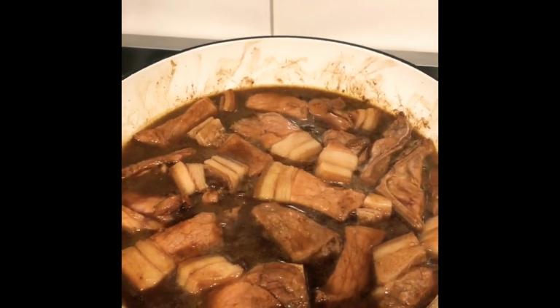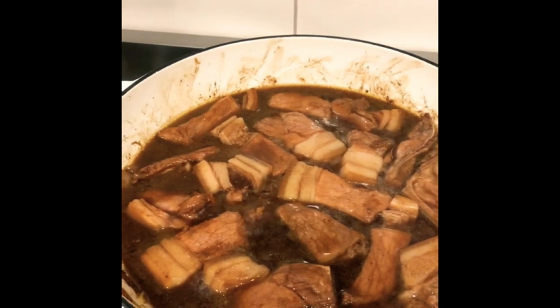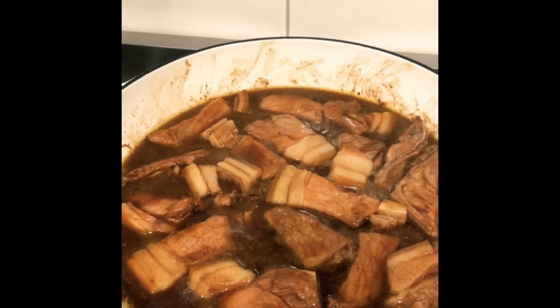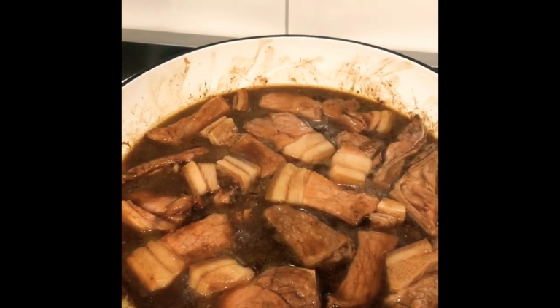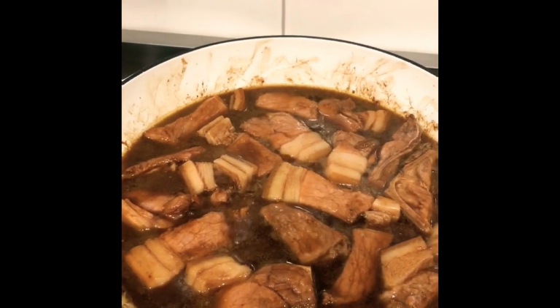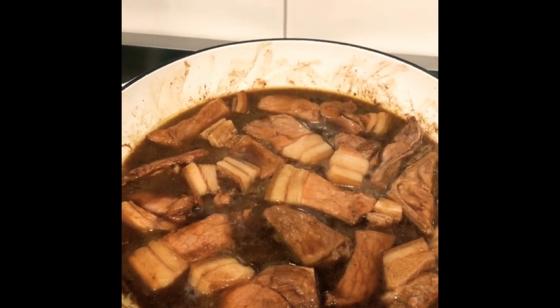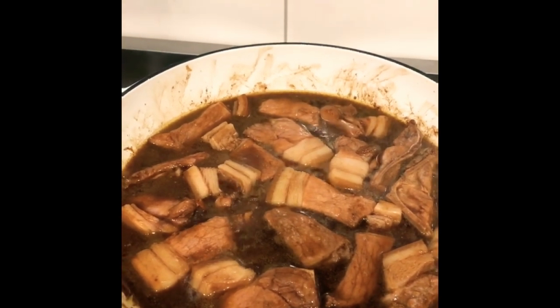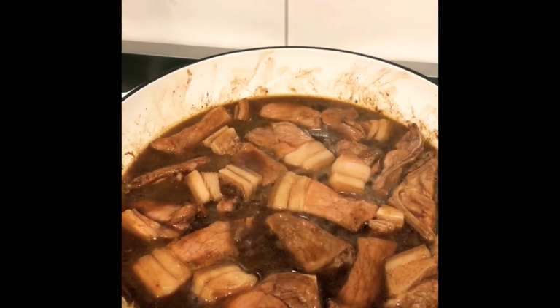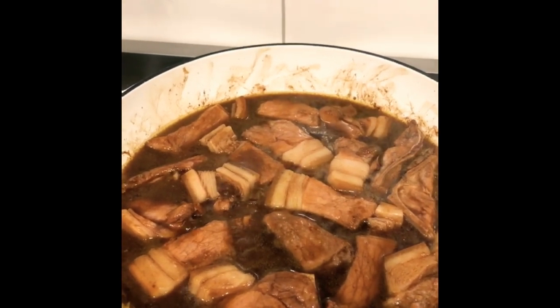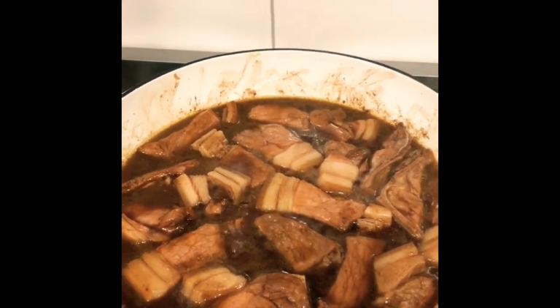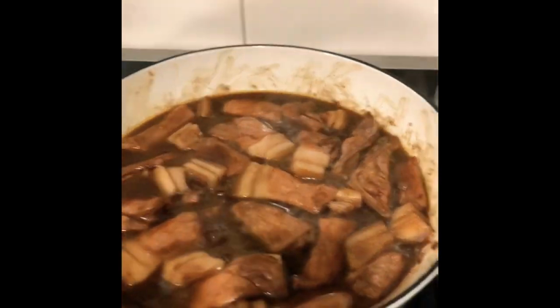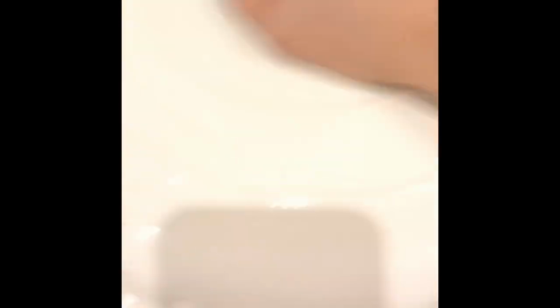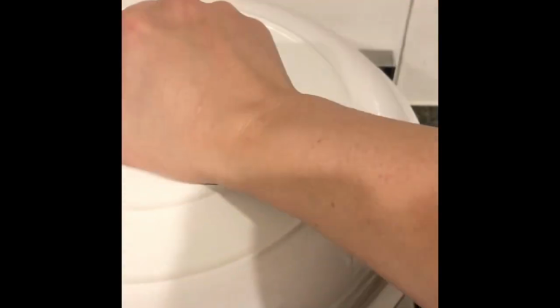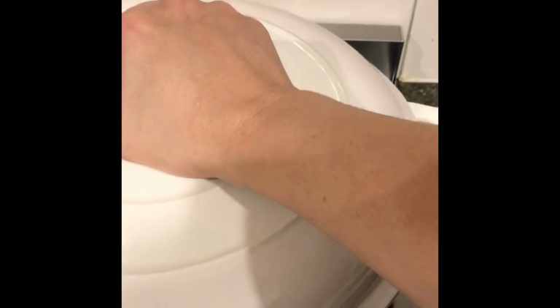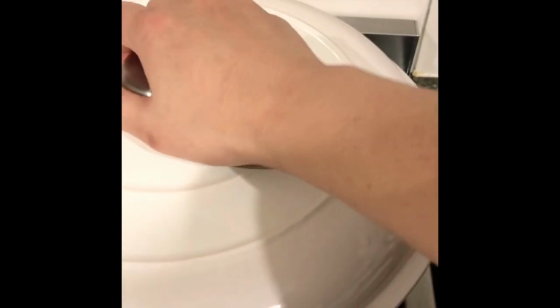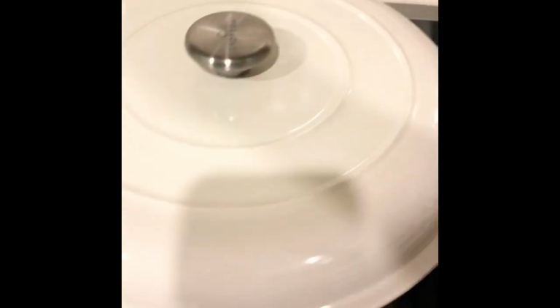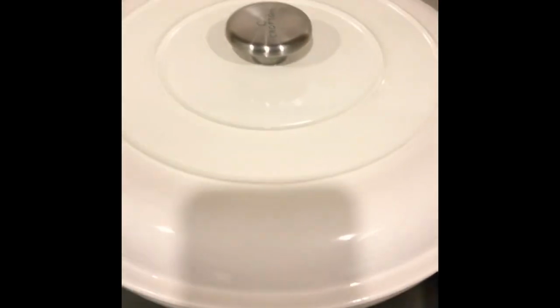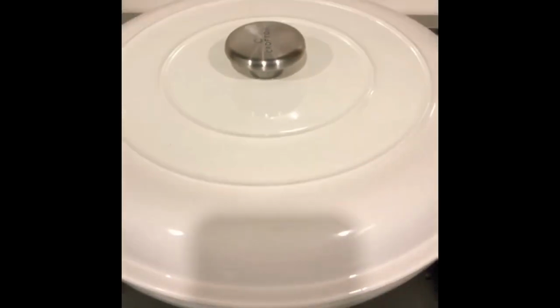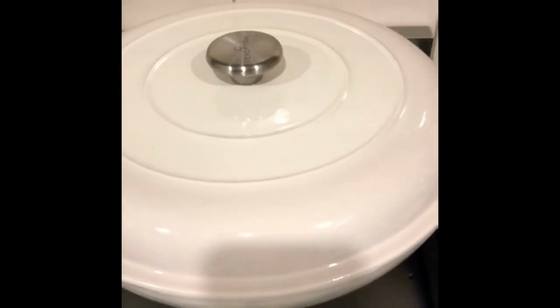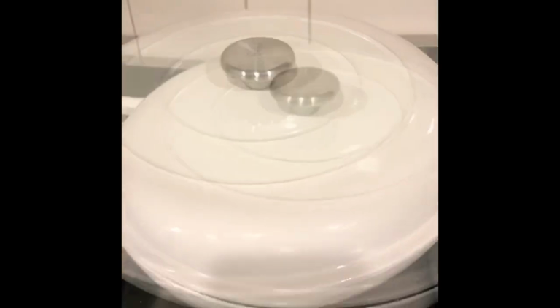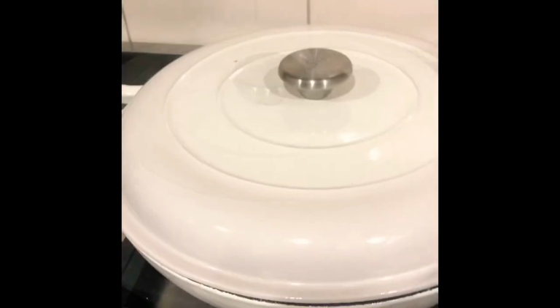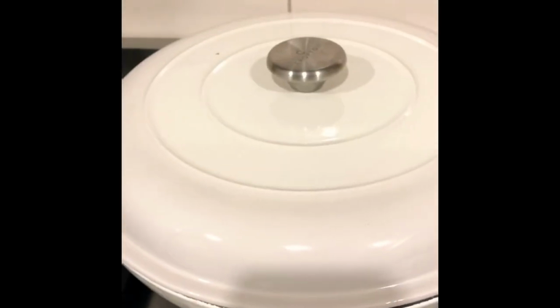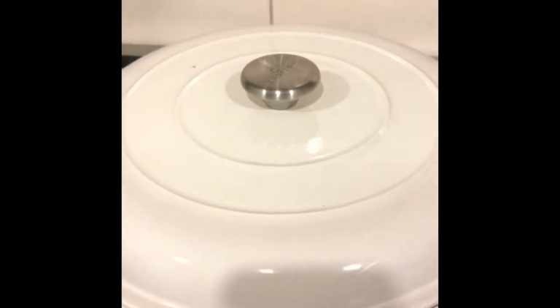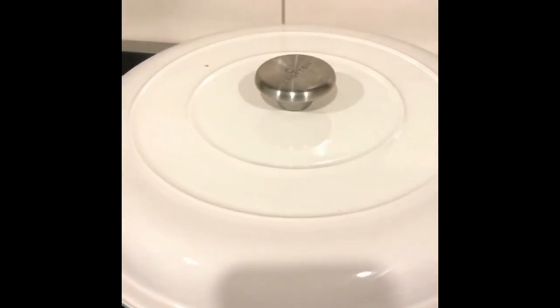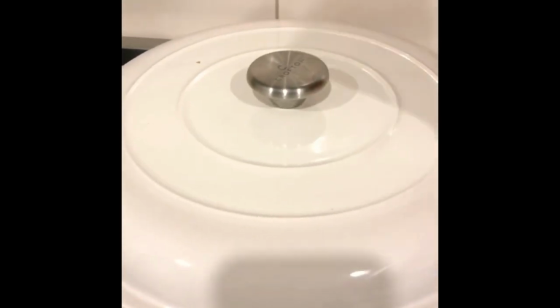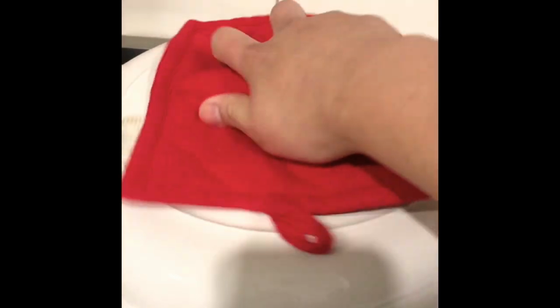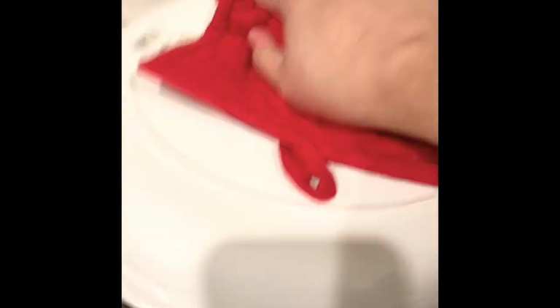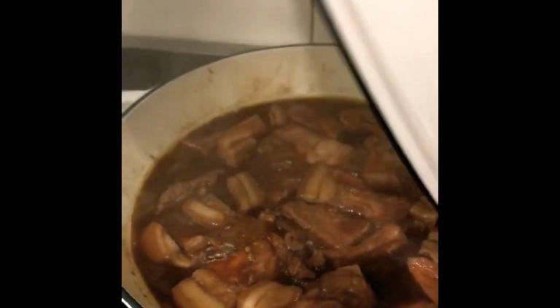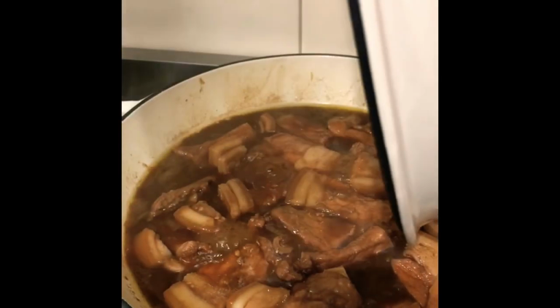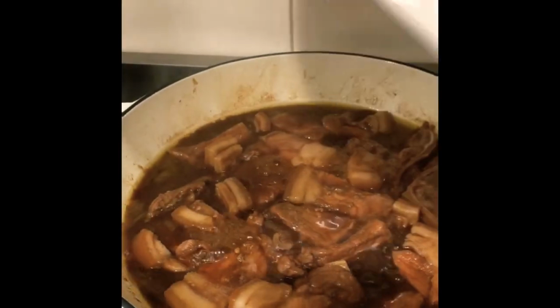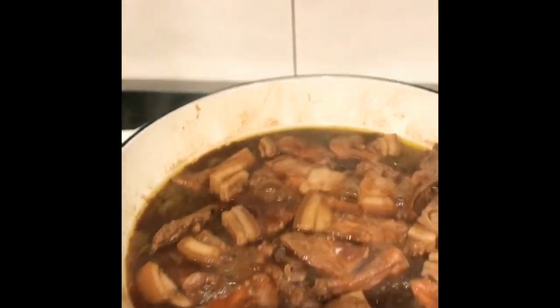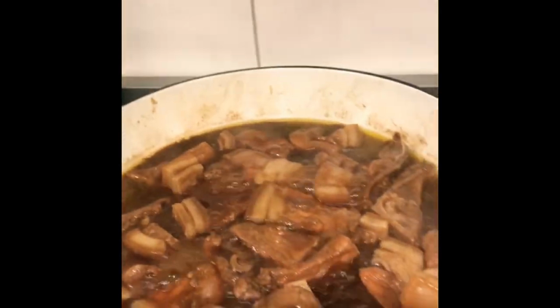Then we'll let it simmer until the pork is tender. We just have to cover it and check later. After 10 minutes, we will check if the pork is tender.